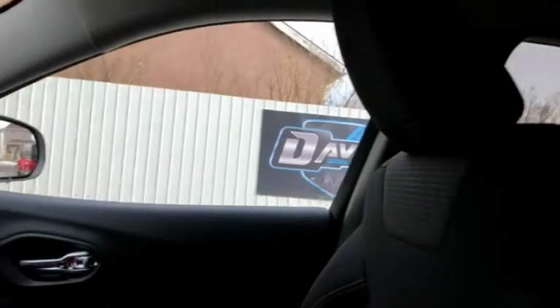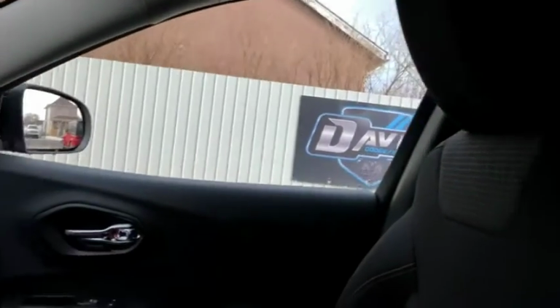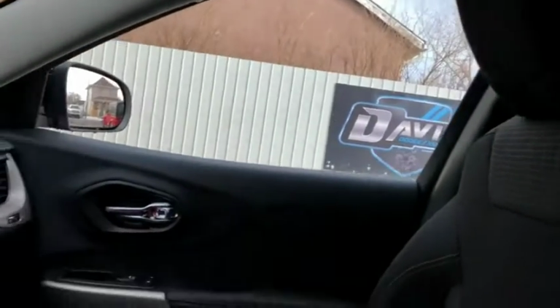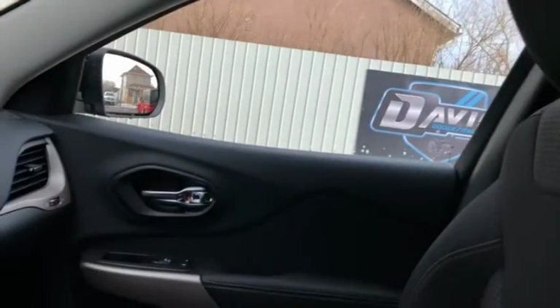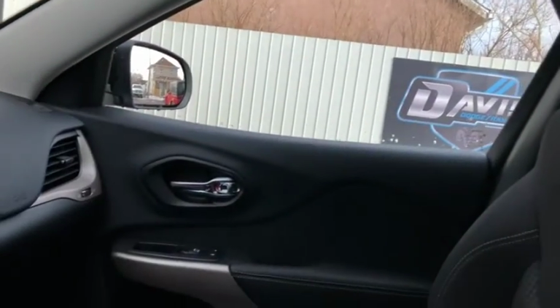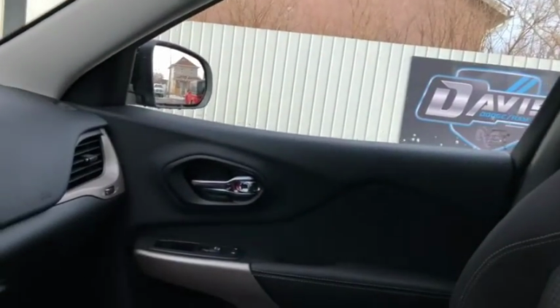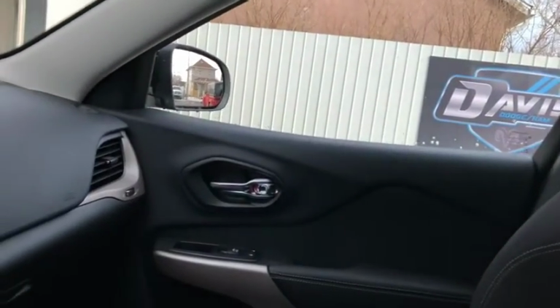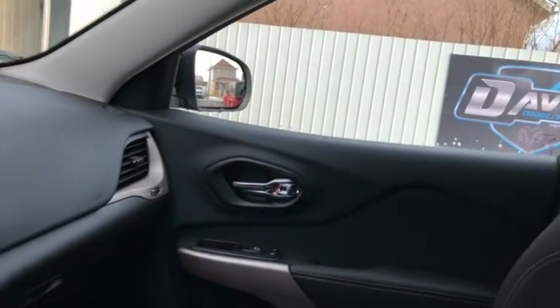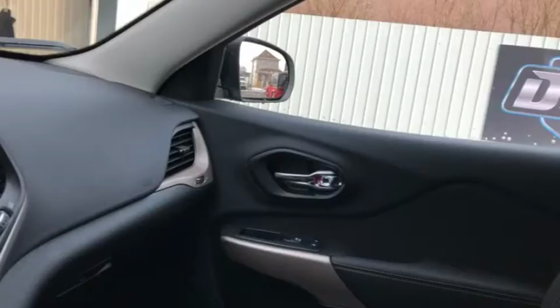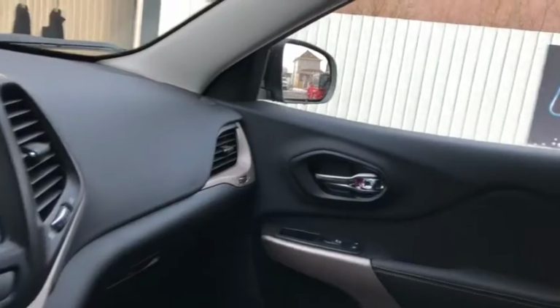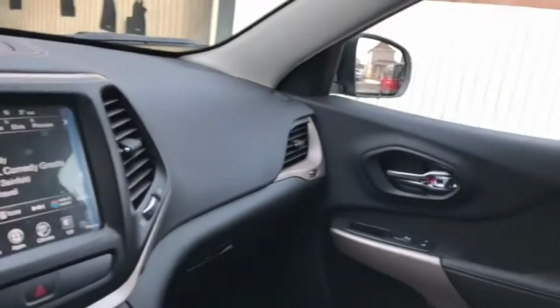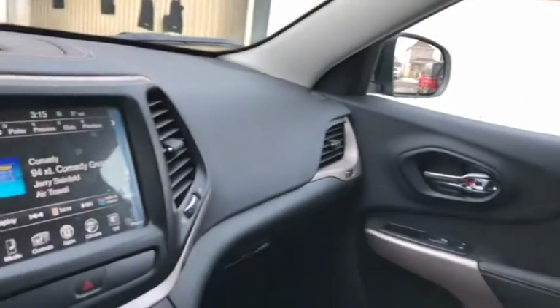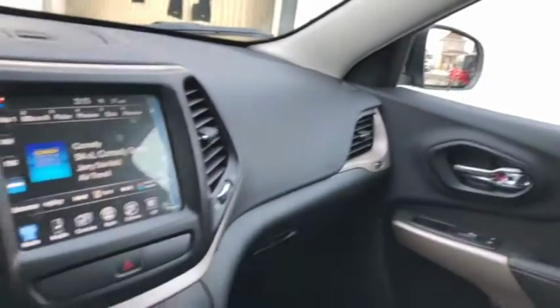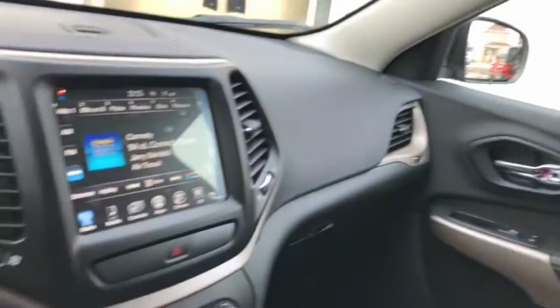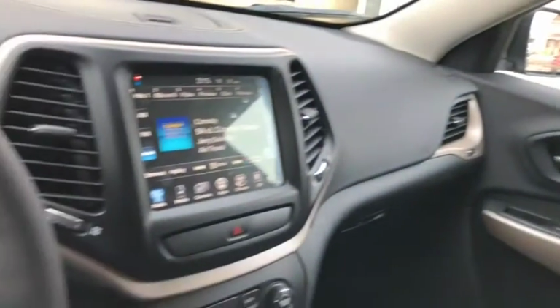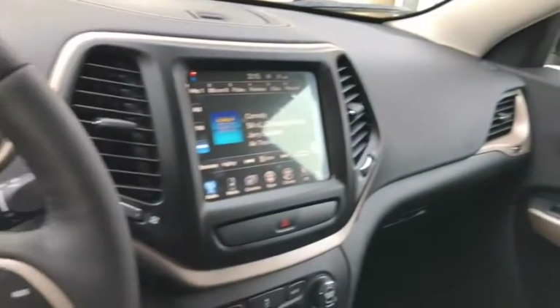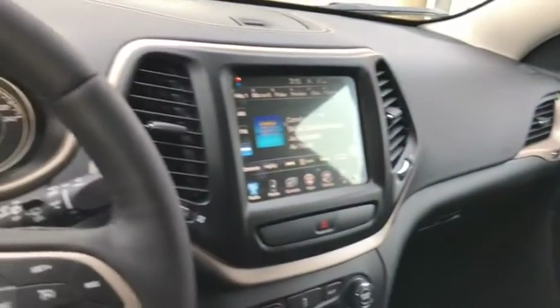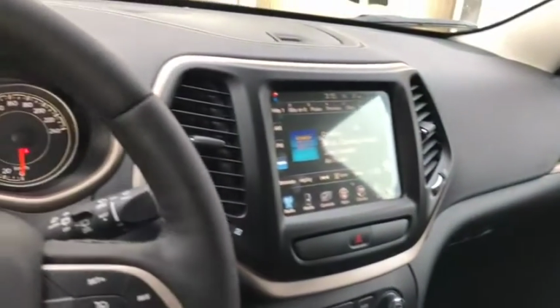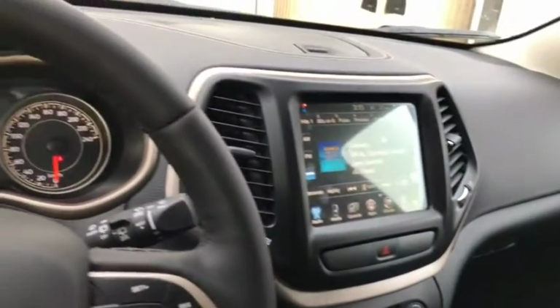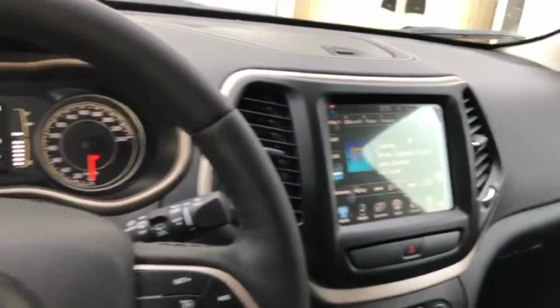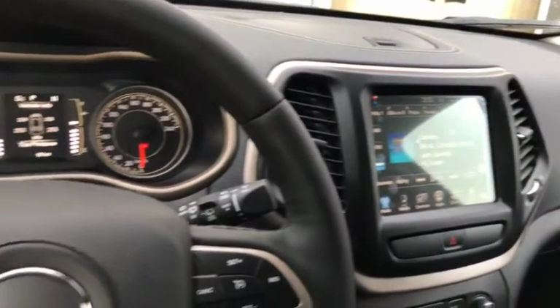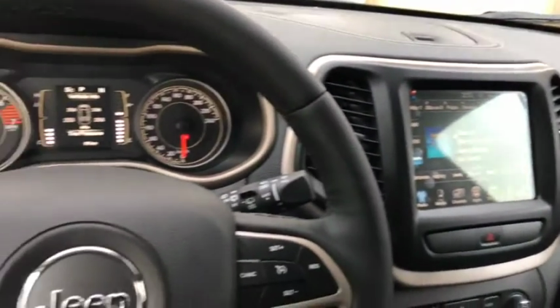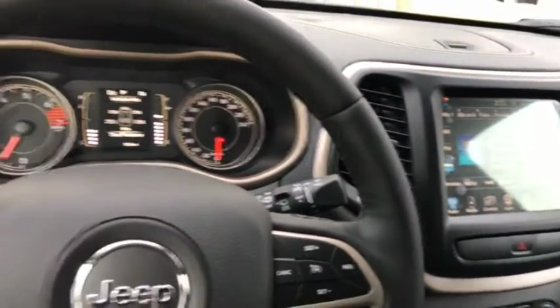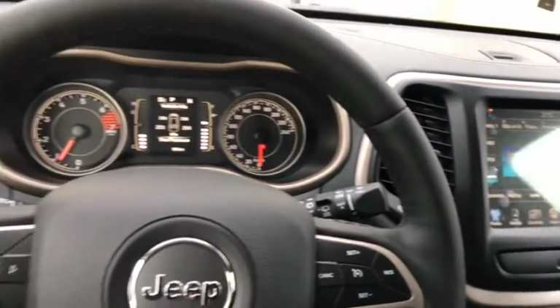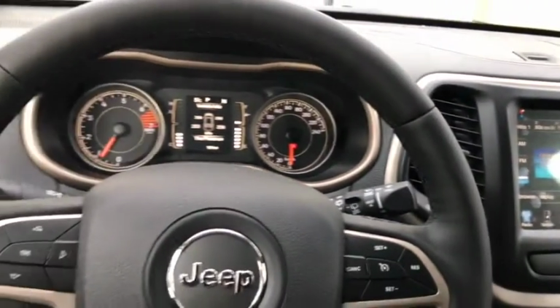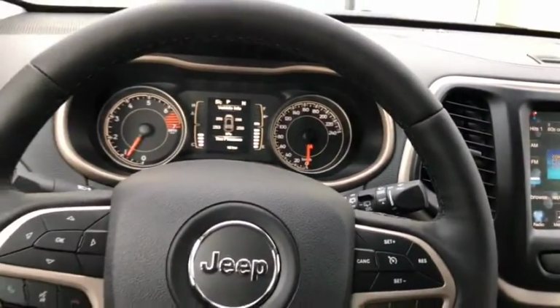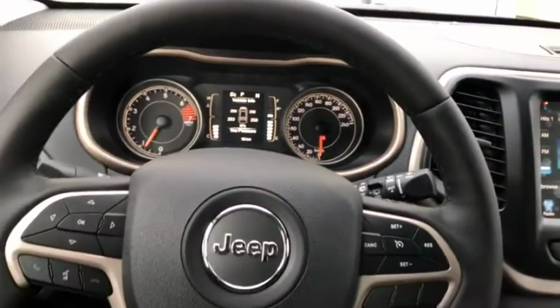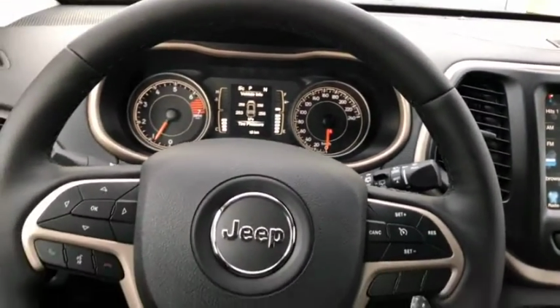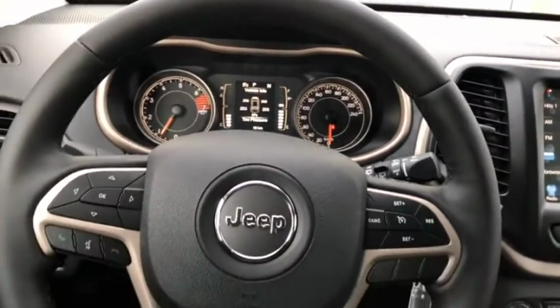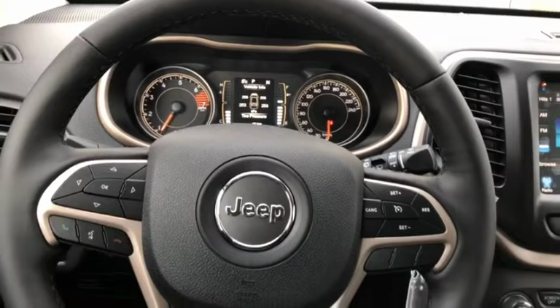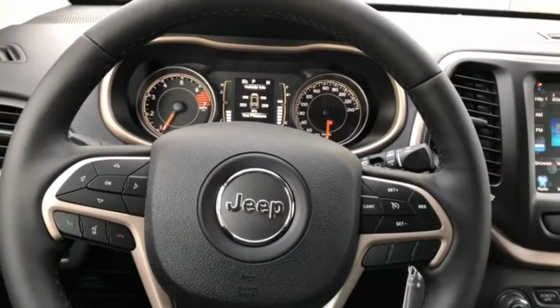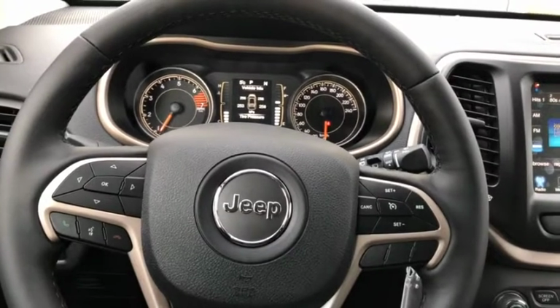Pretty good looking interior on the inside of this Jeep. So come and take a look at it today at Davis Dodge in Fort McLeod and let's see if we can't get you in your new ride.